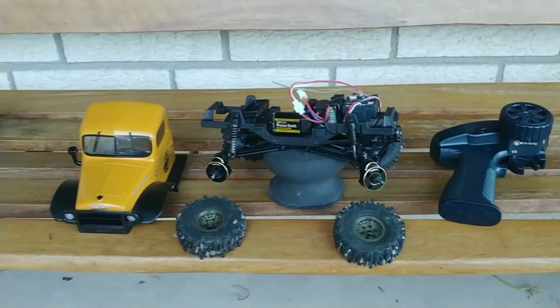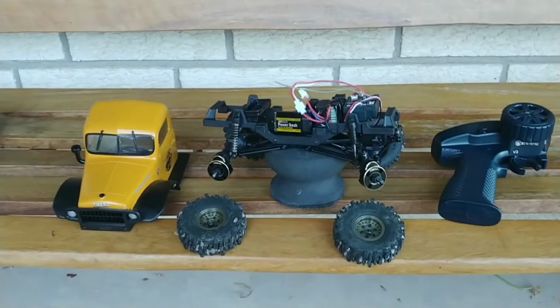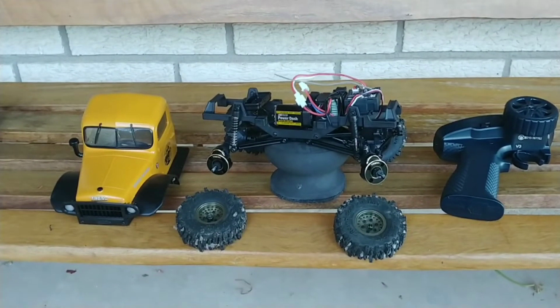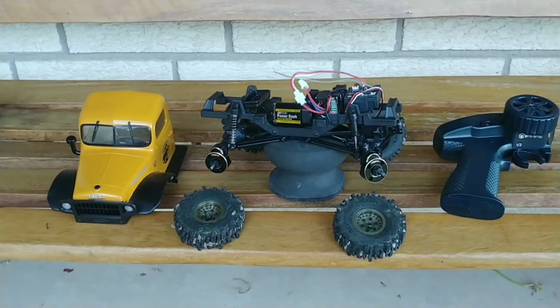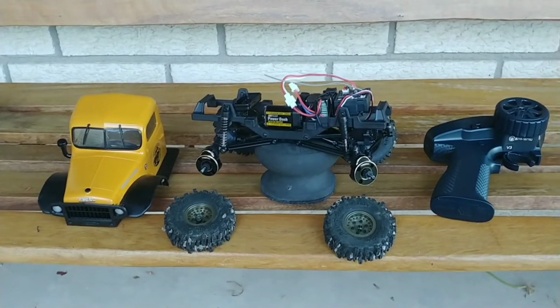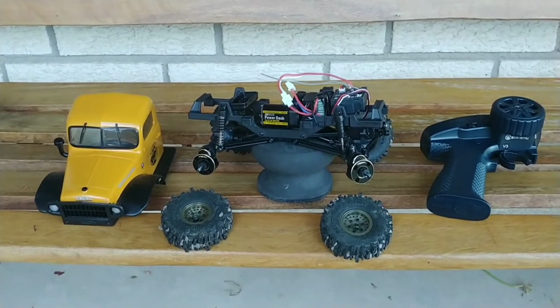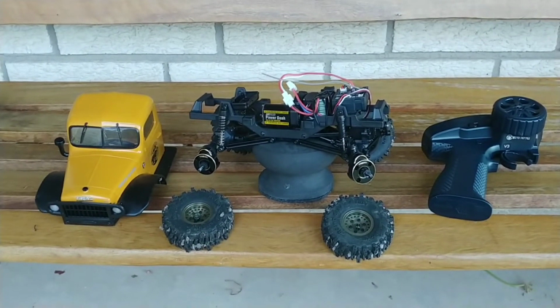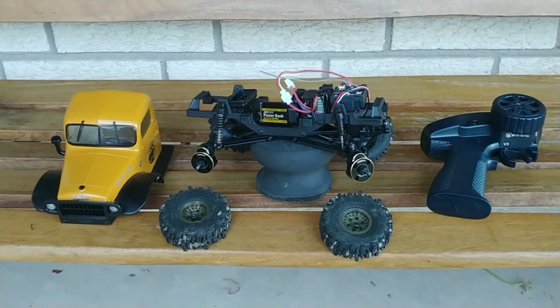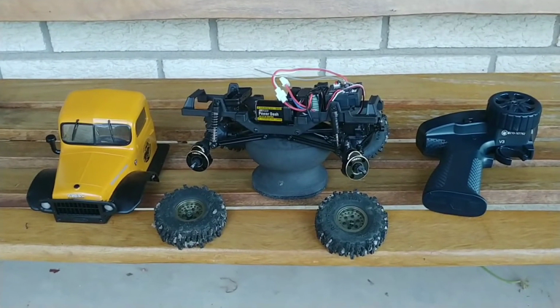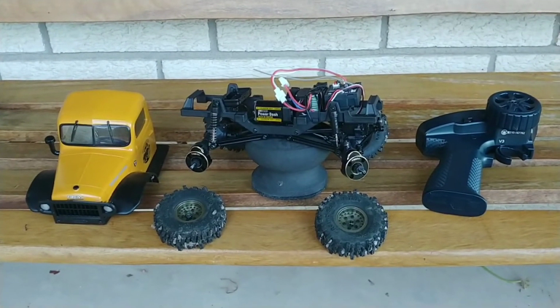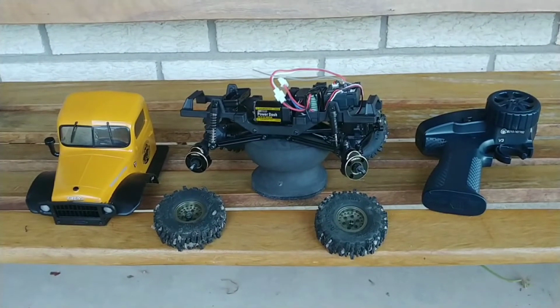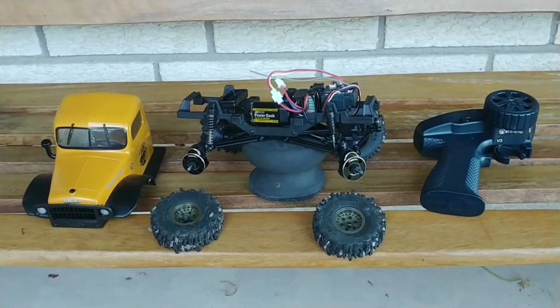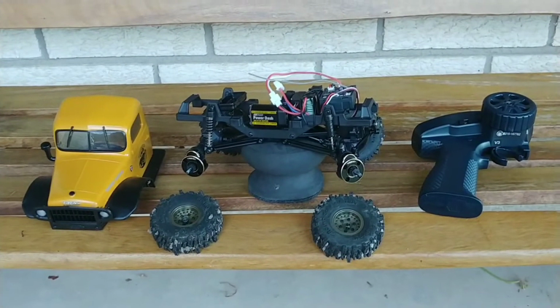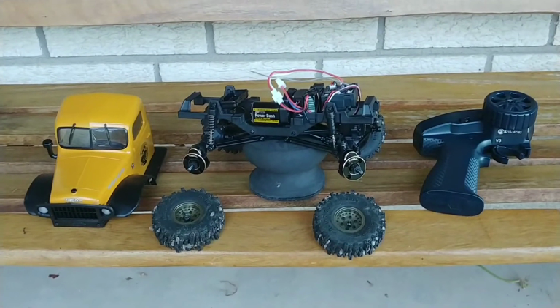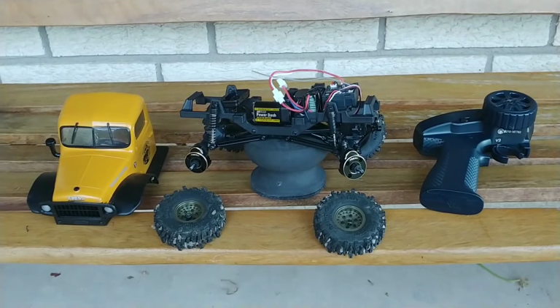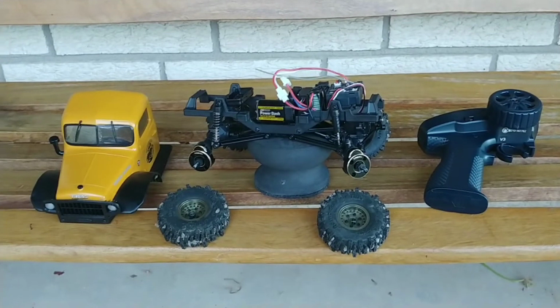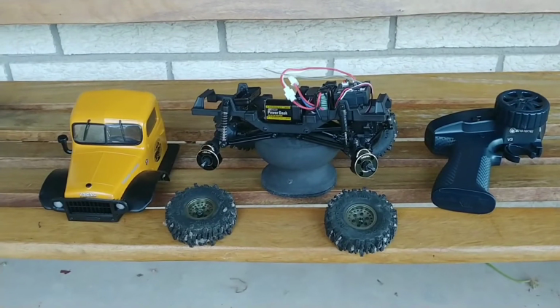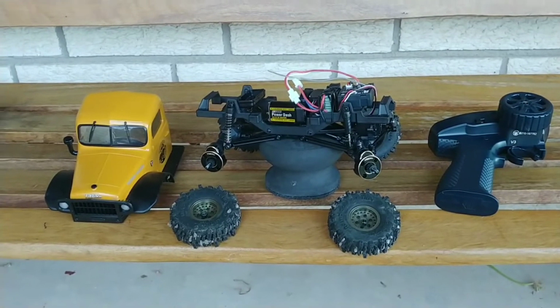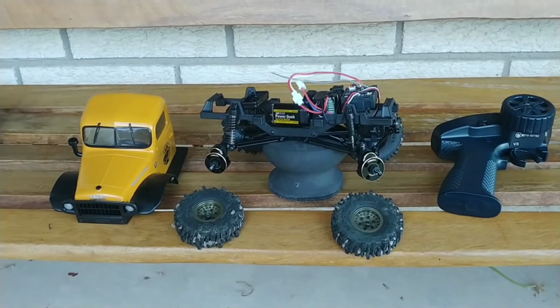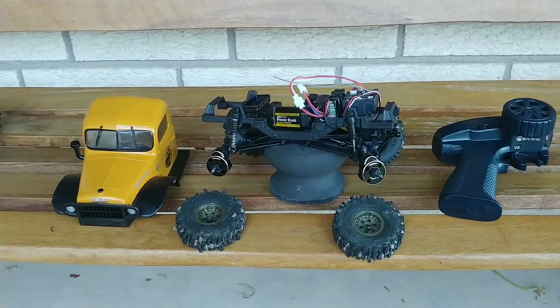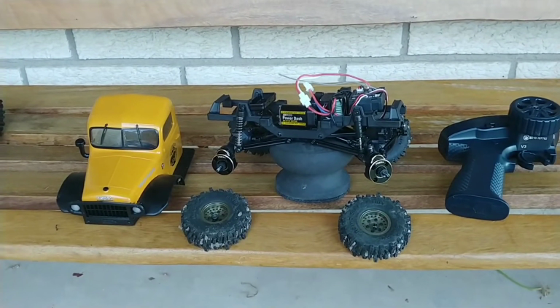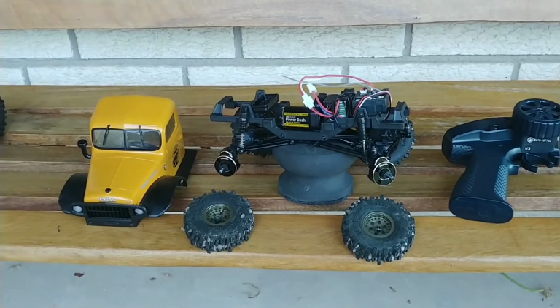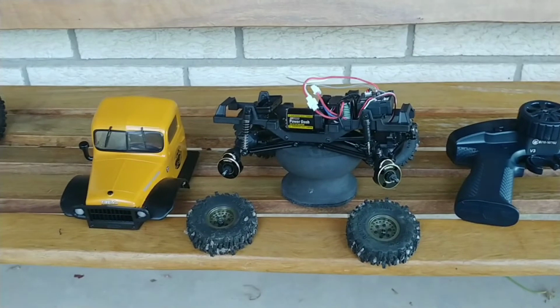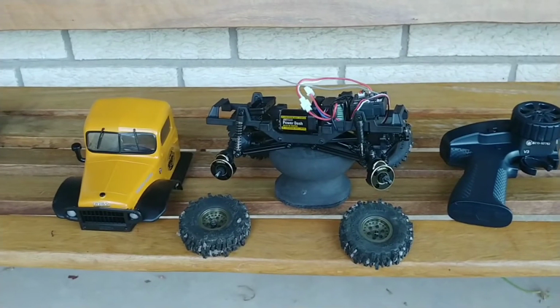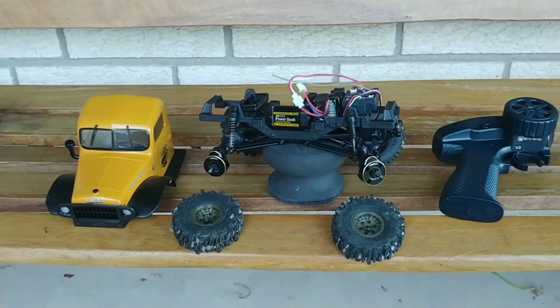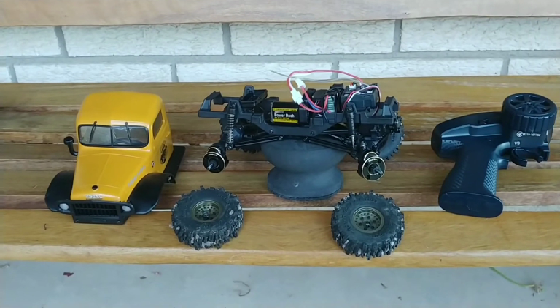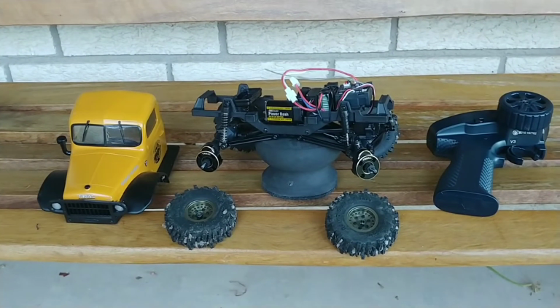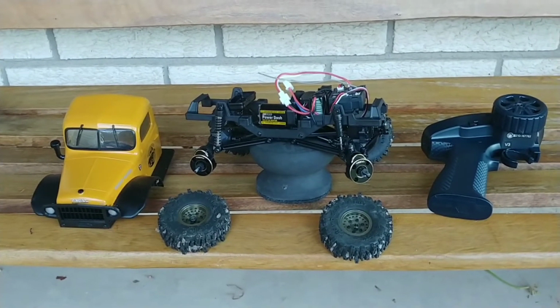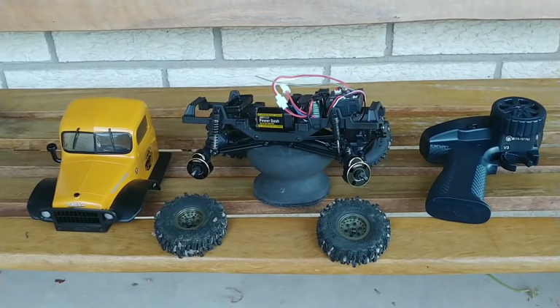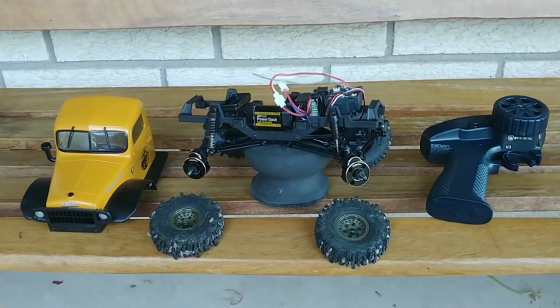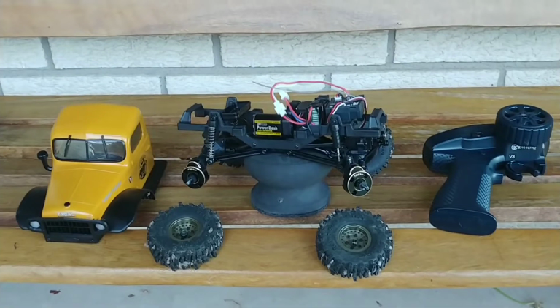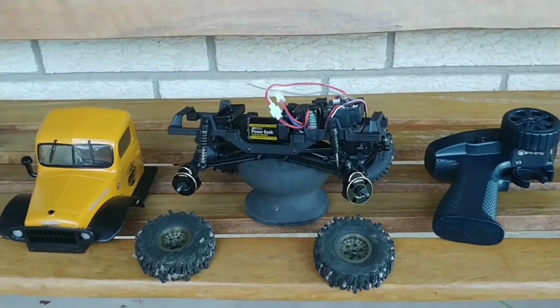Good morning RC fam, what's going on? It's Sunday morning, got up a little bit early today and got outside to shoot some video for you guys.